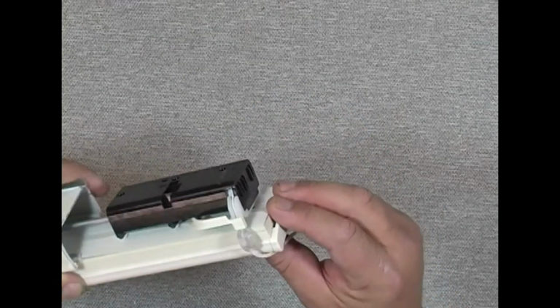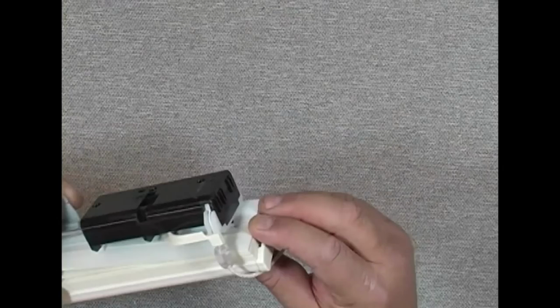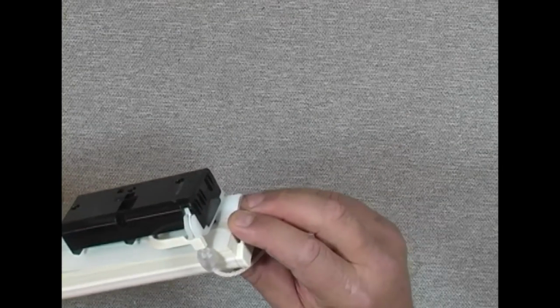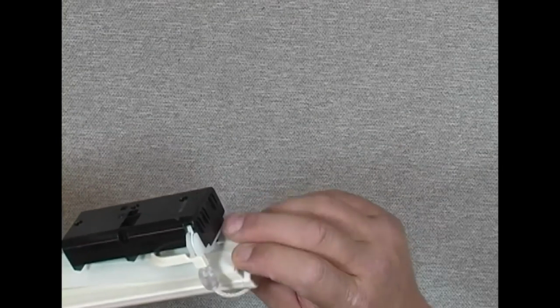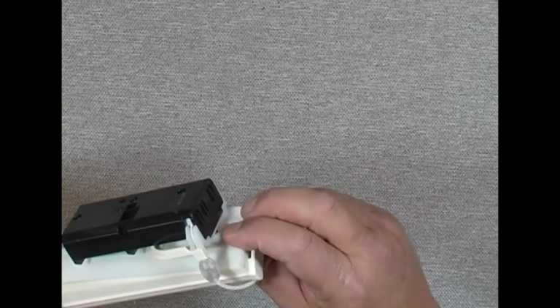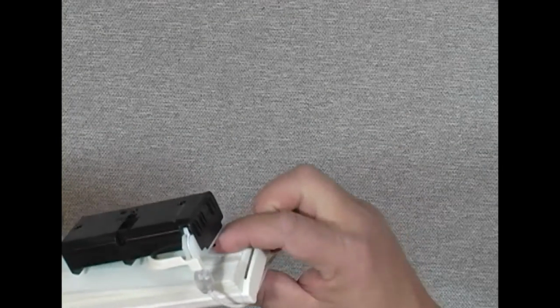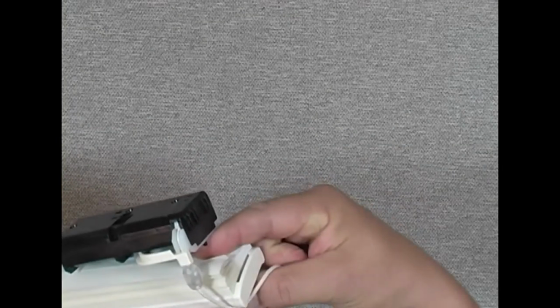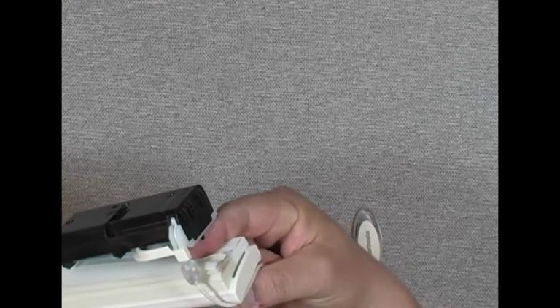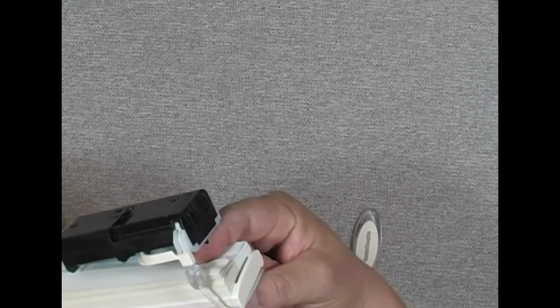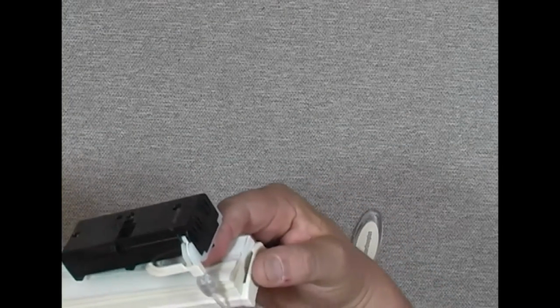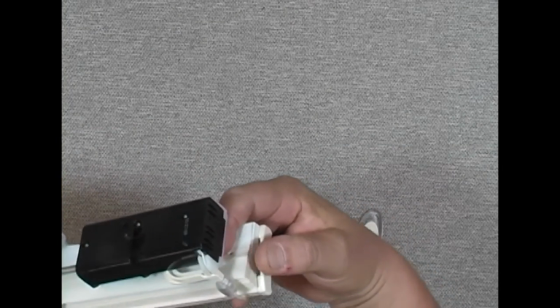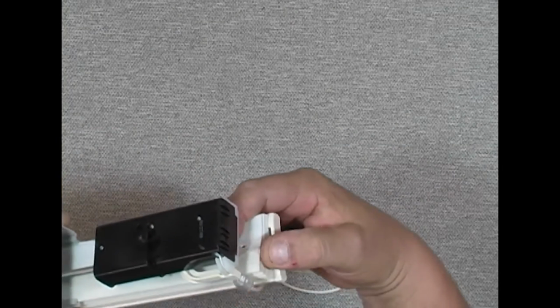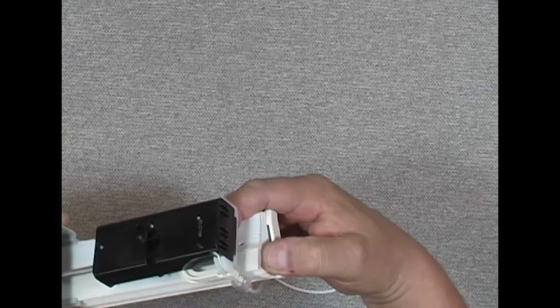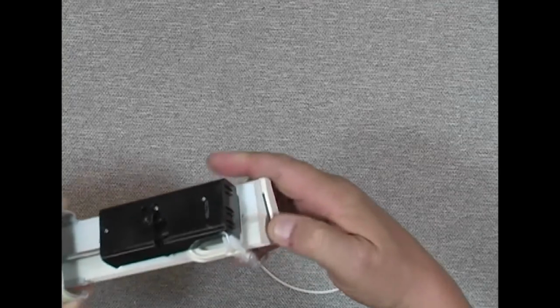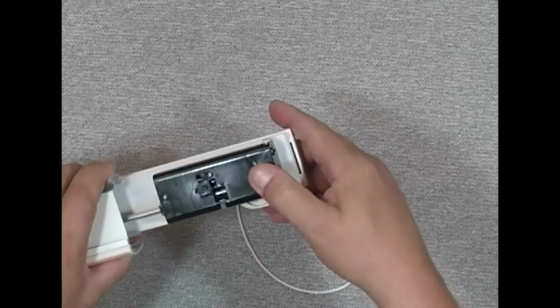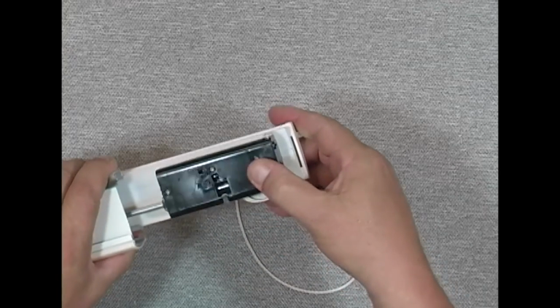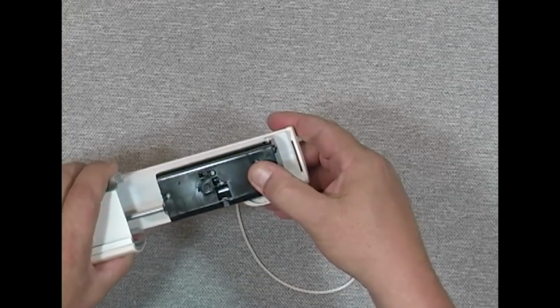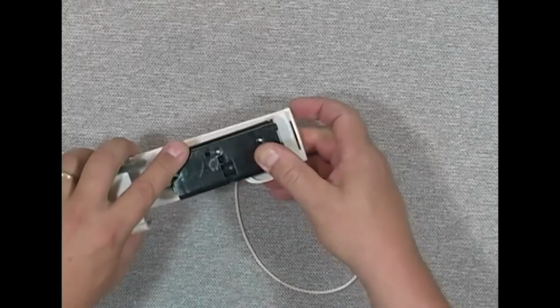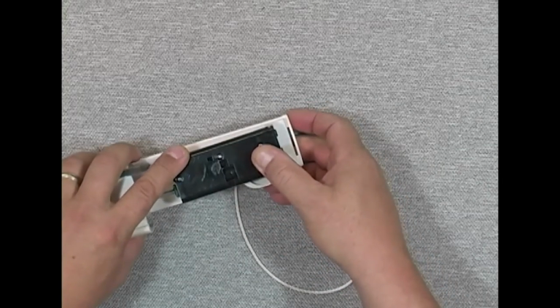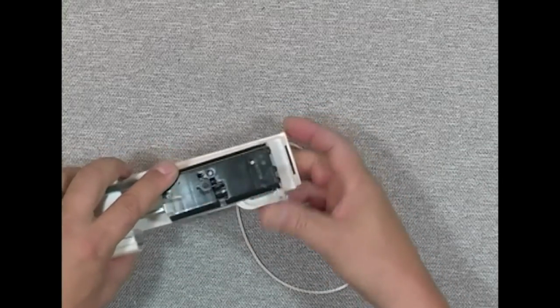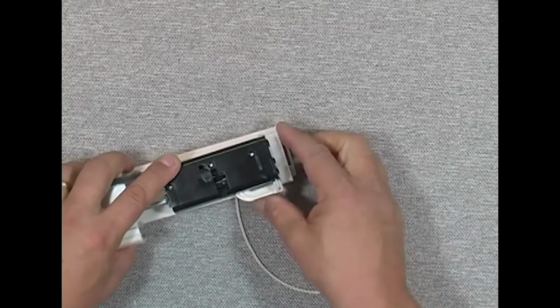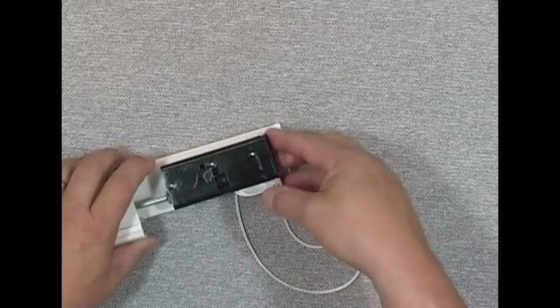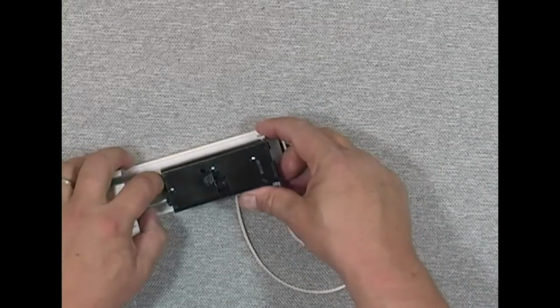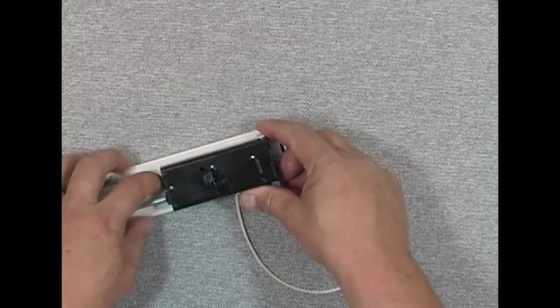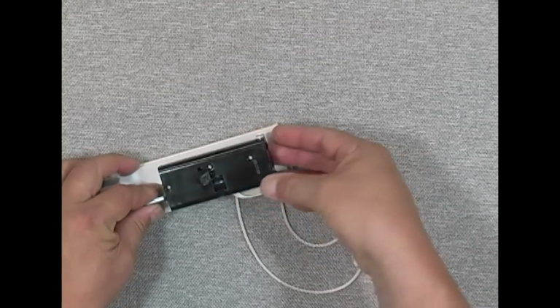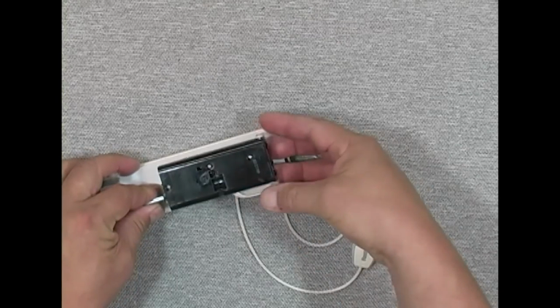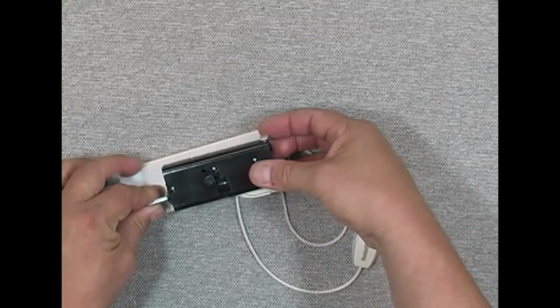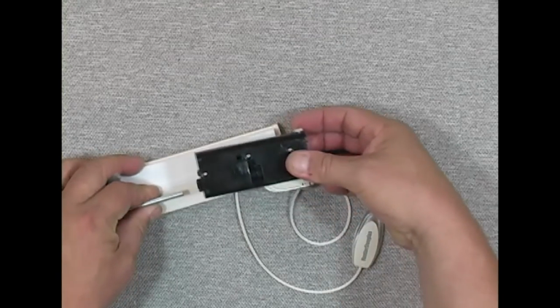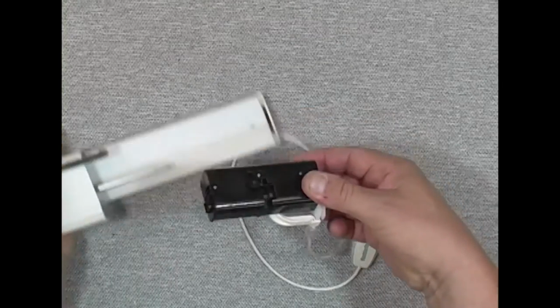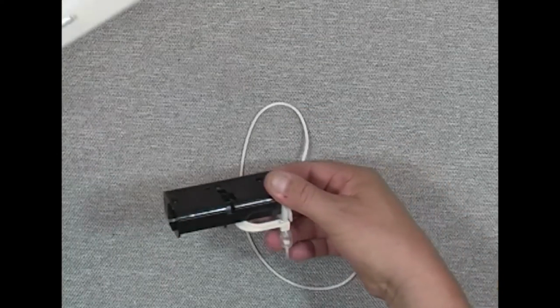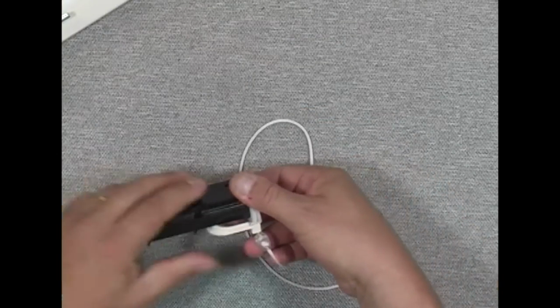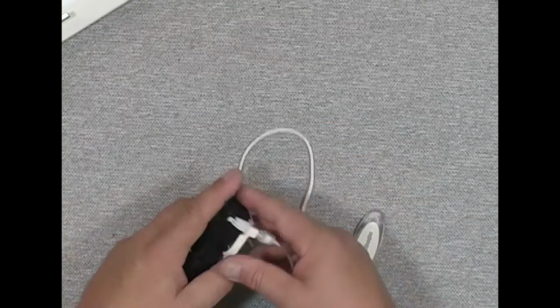Another thing to understand is there's a tab on the bottom of the lift that fits into this hole in the fabric, and that's what holds the lift in place and keeps it centered on the fabric. If I just lift up on that tab, the lift removes very easily from the headrail.